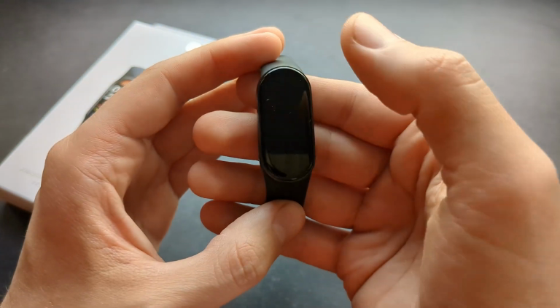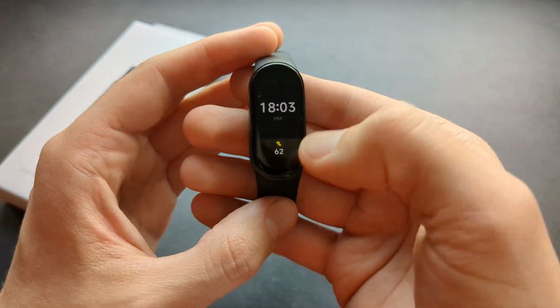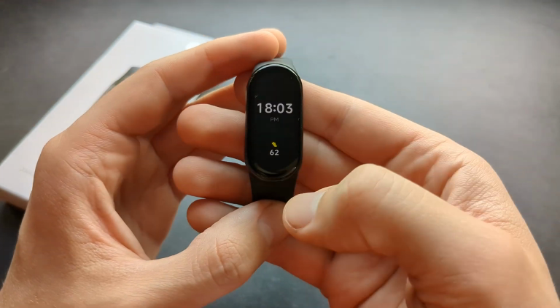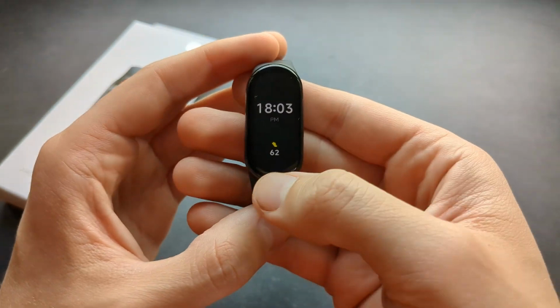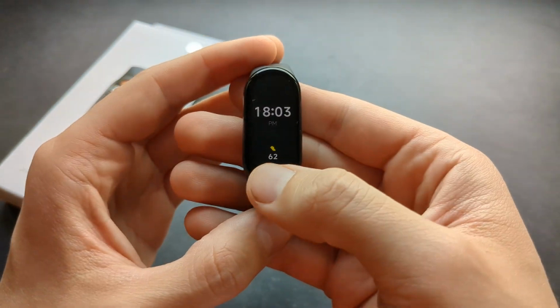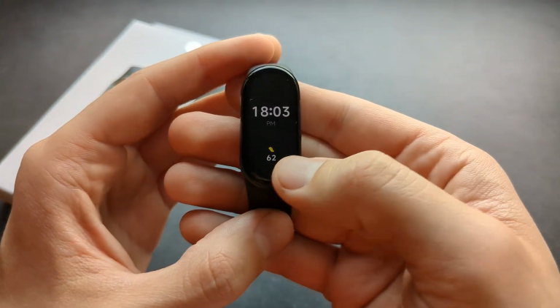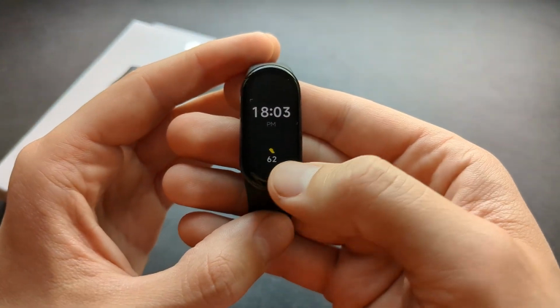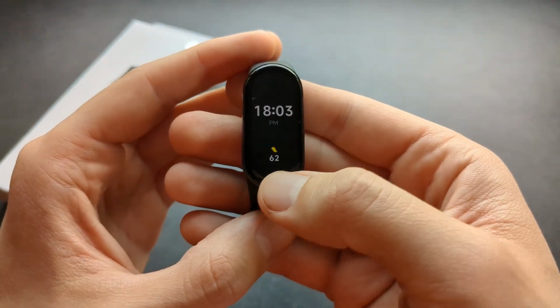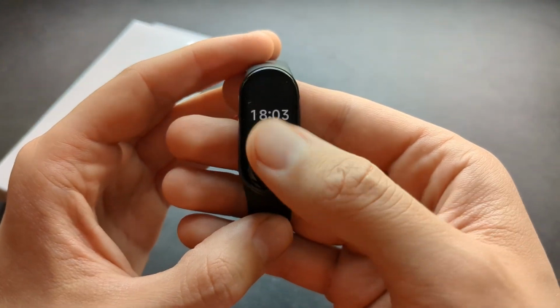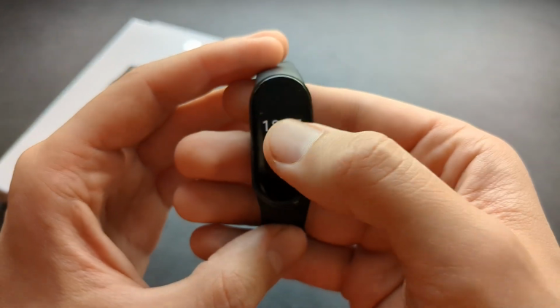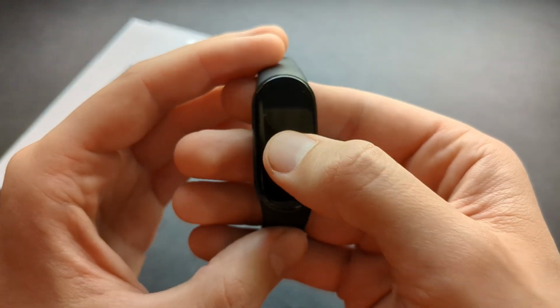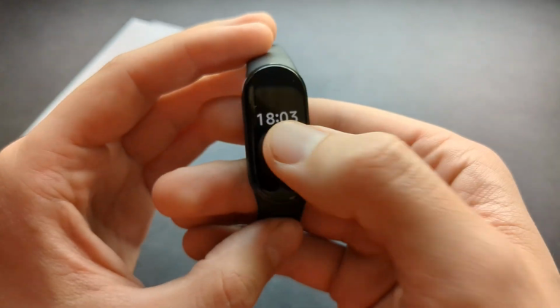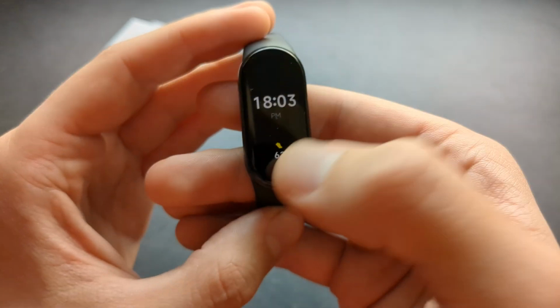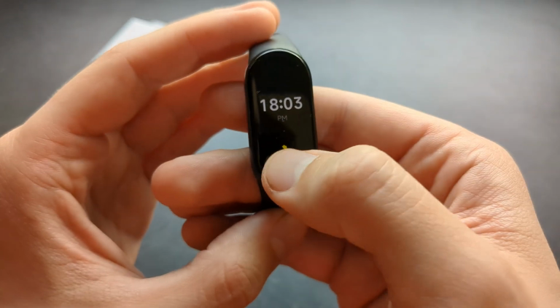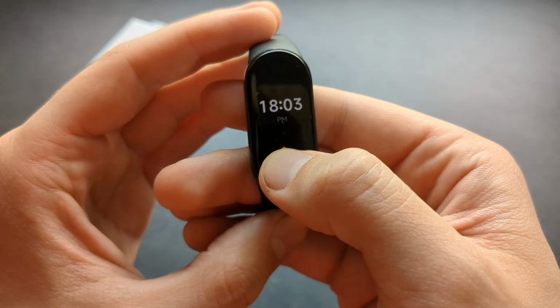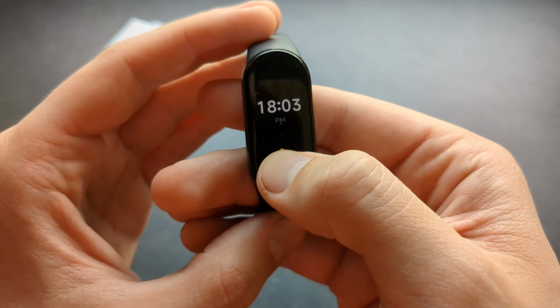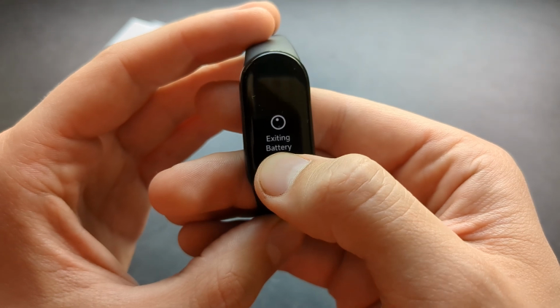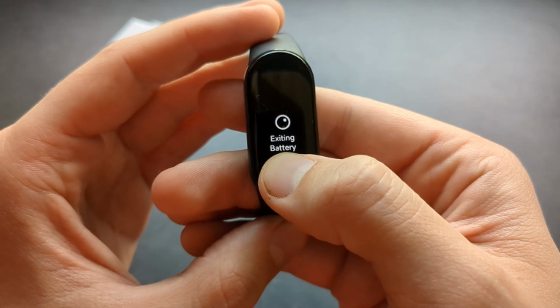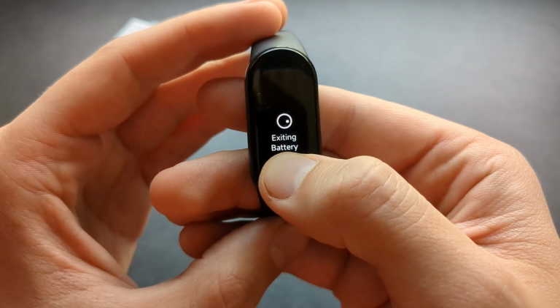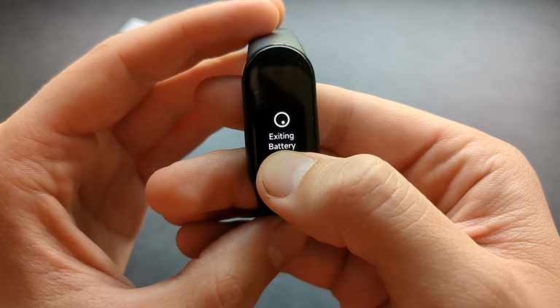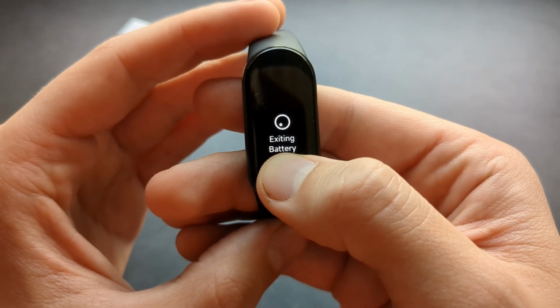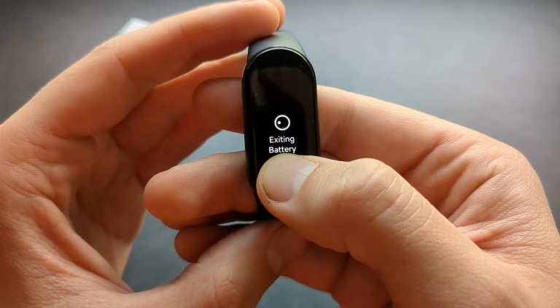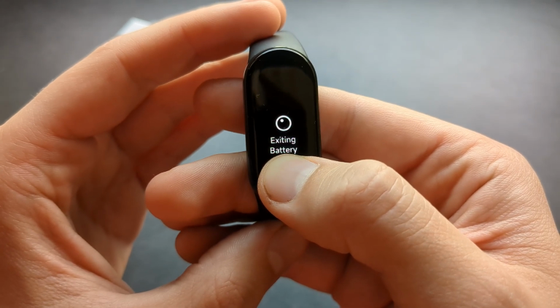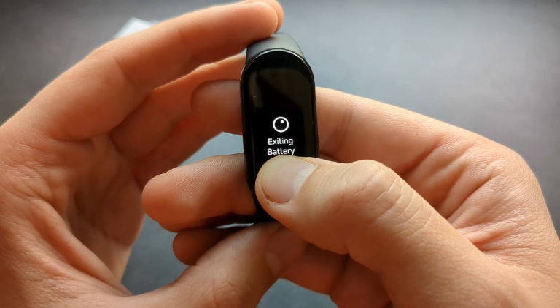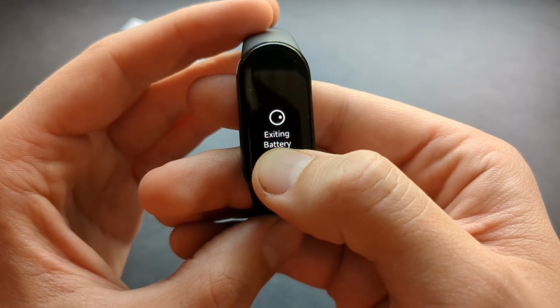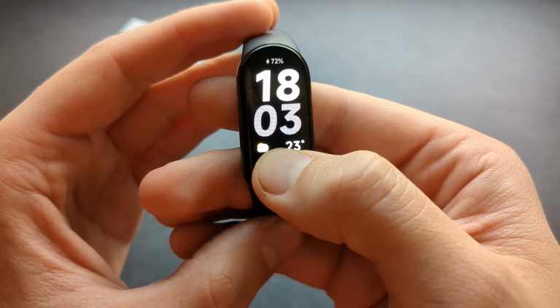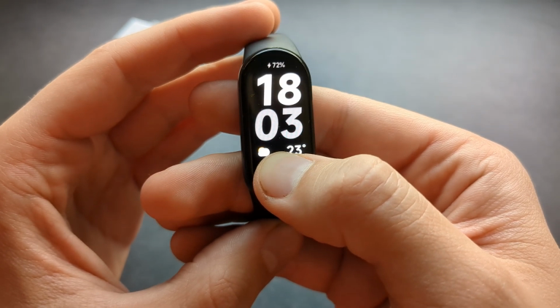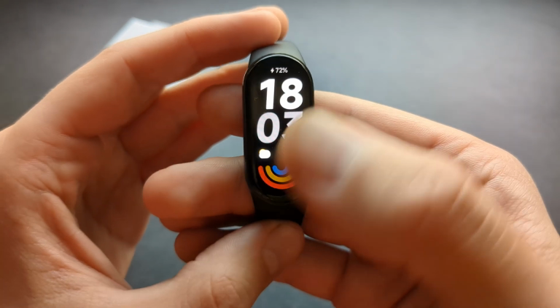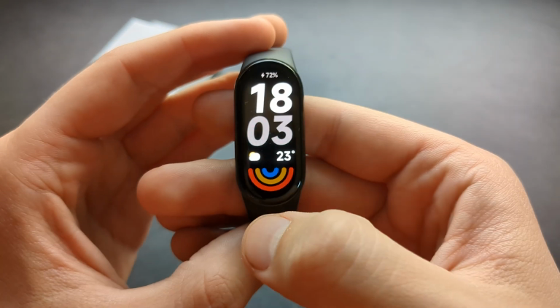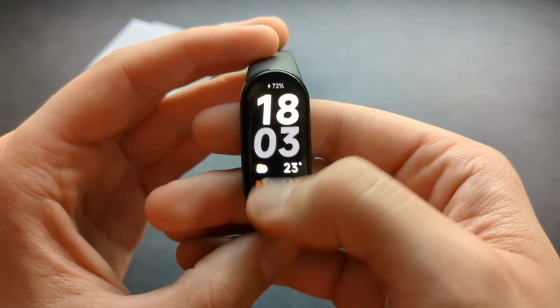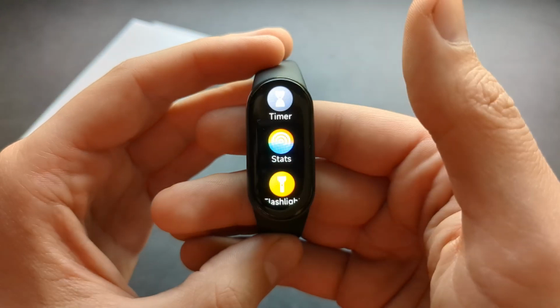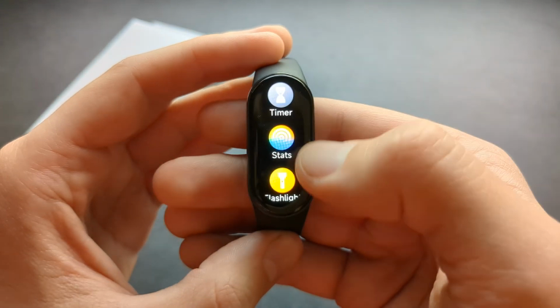In battery saver mode, you will only see your time and you will be able to track your steps. If you want to exit this mode, simply click and hold the screen and it will exit.